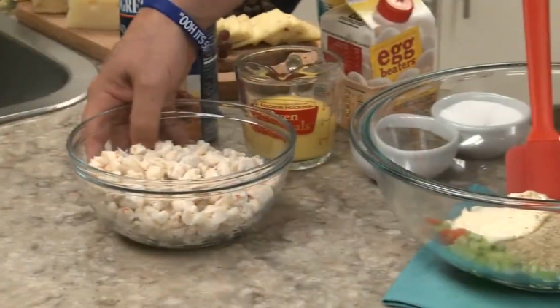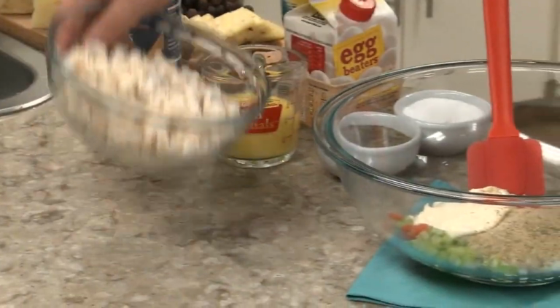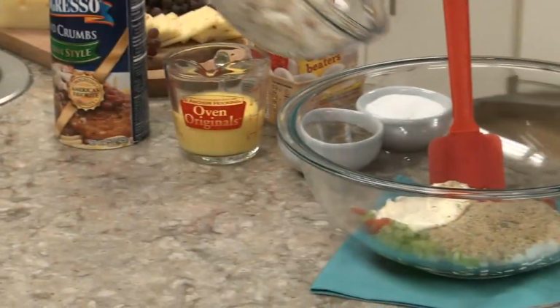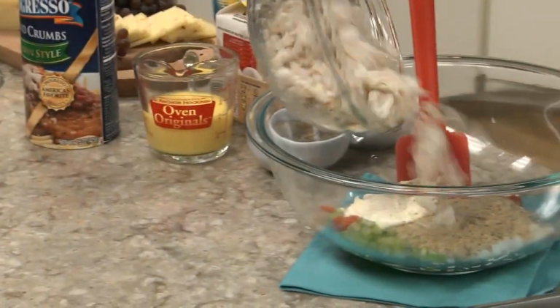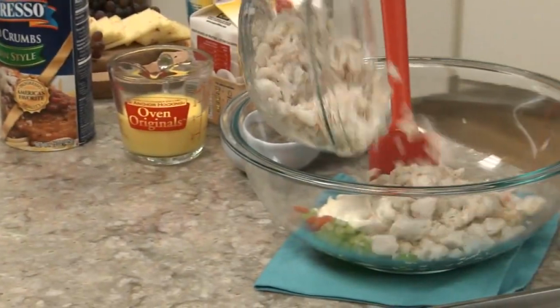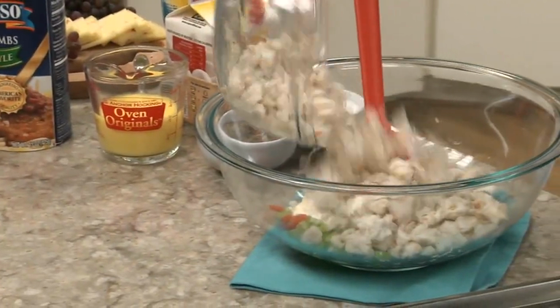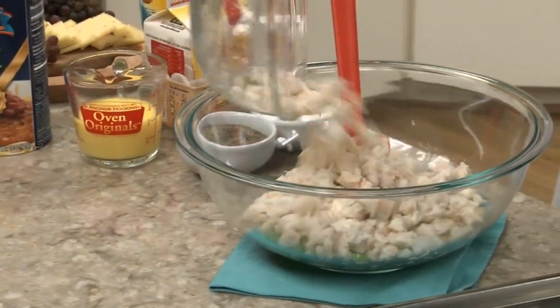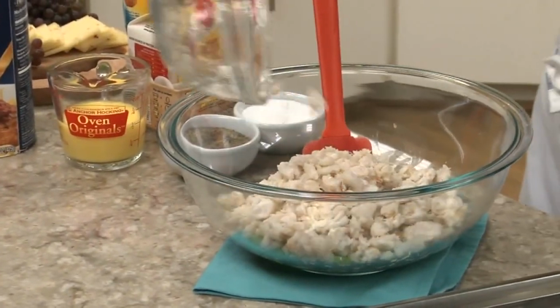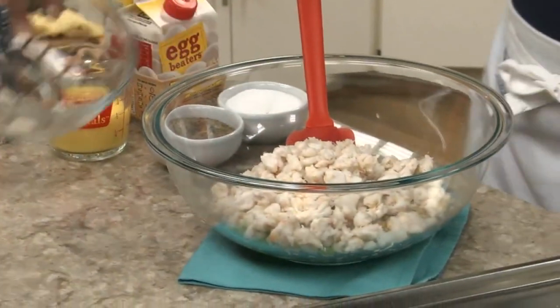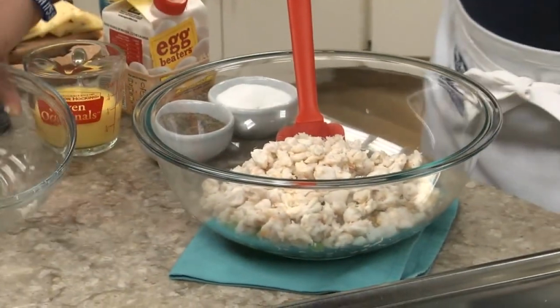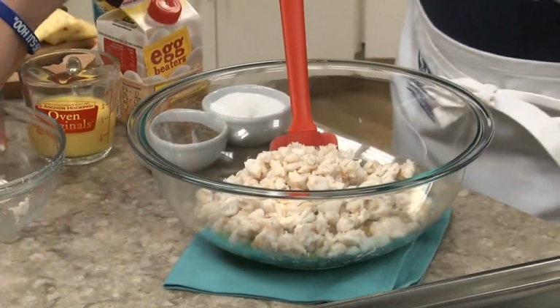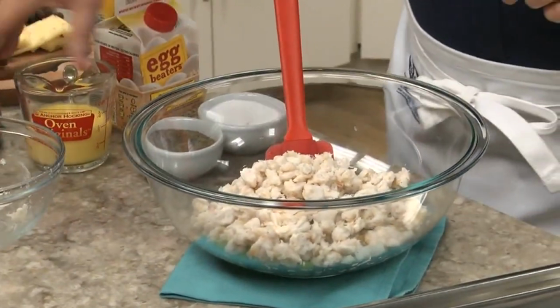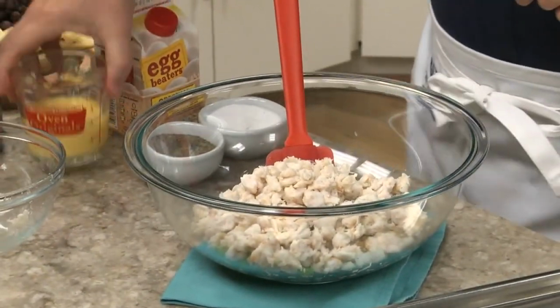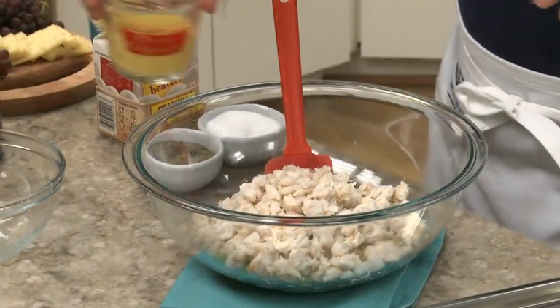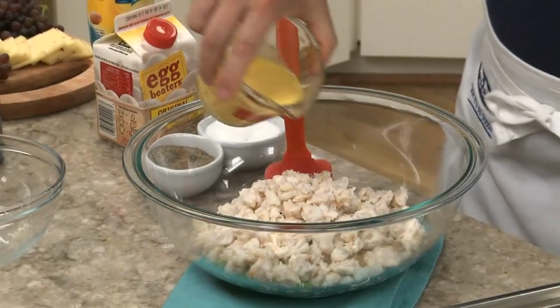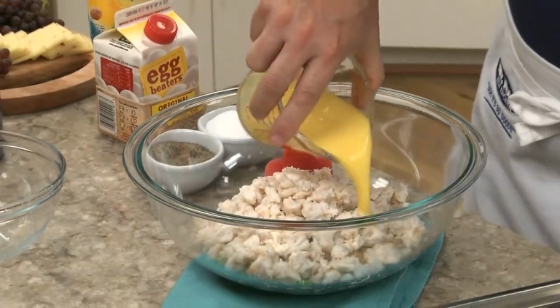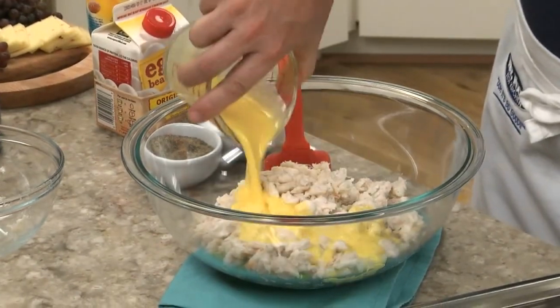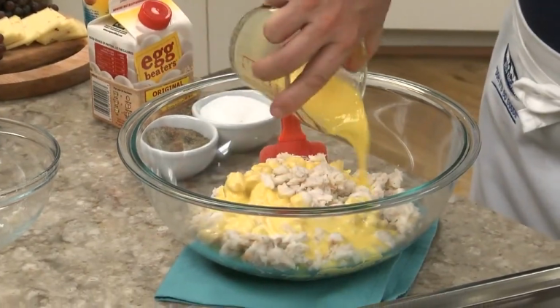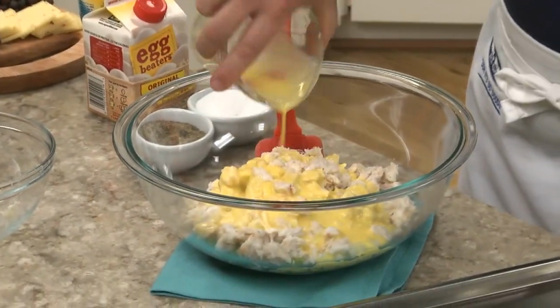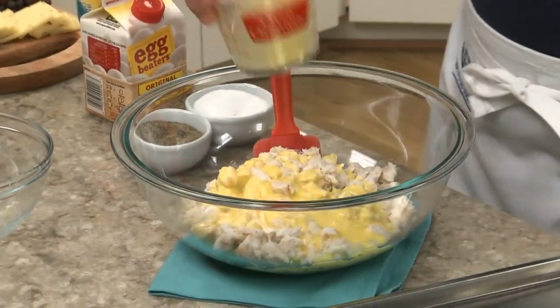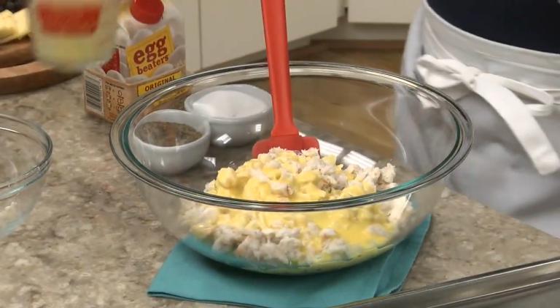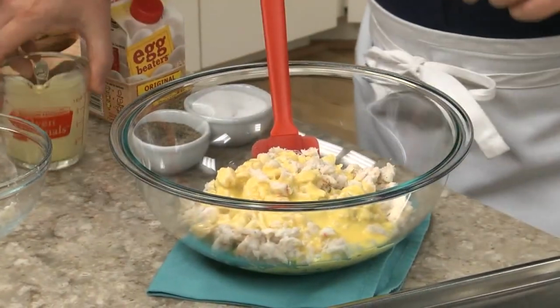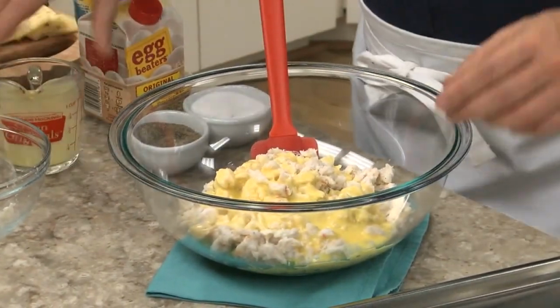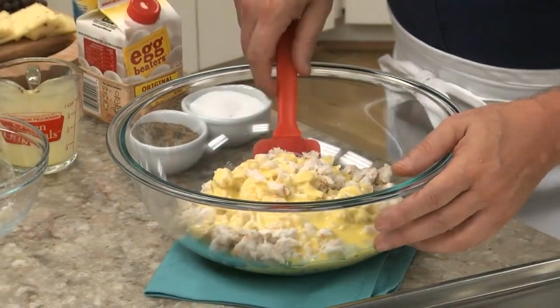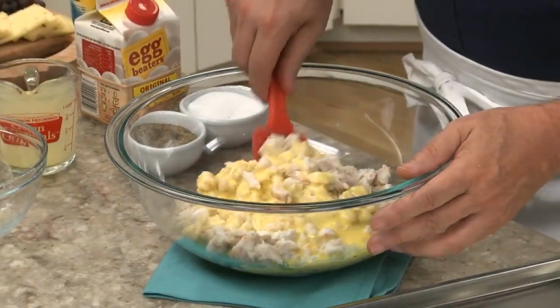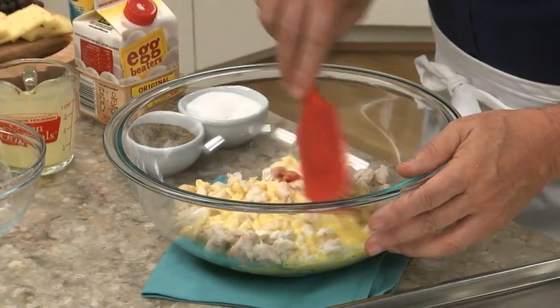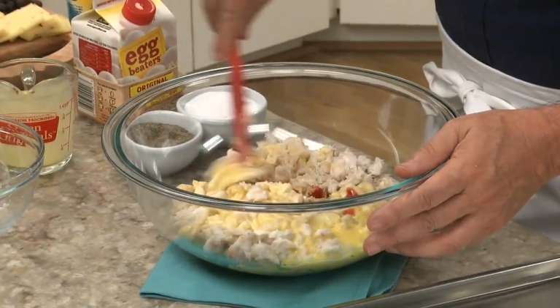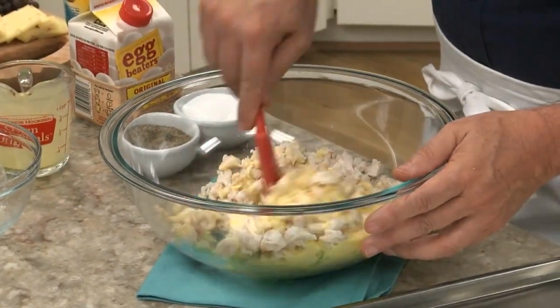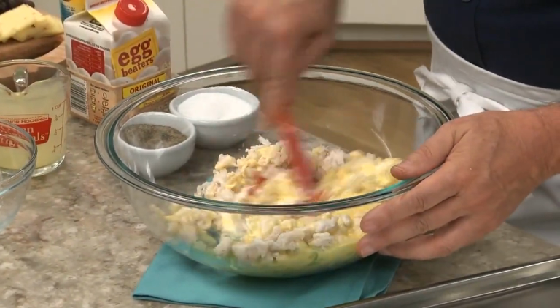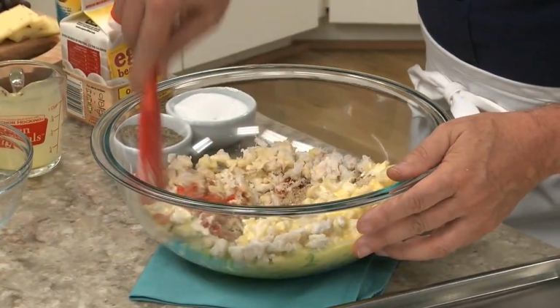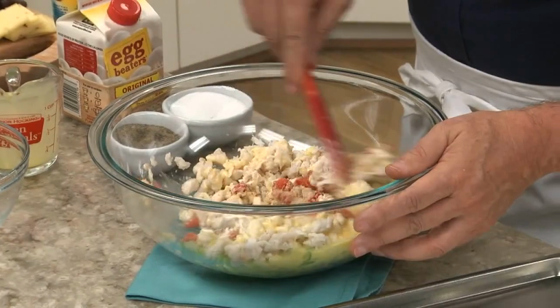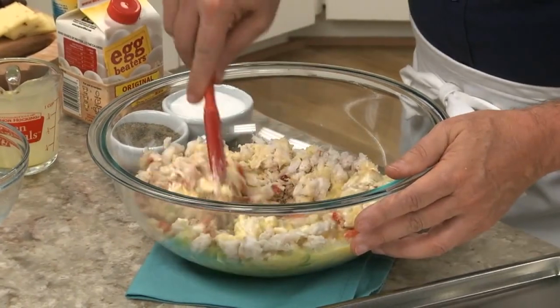It's simply lots of canned lump crab meat, tossed with chopped veggies, fresh lemon juice, liquid egg substitute, a little light mayo, a few breadcrumbs, and lots of spices.